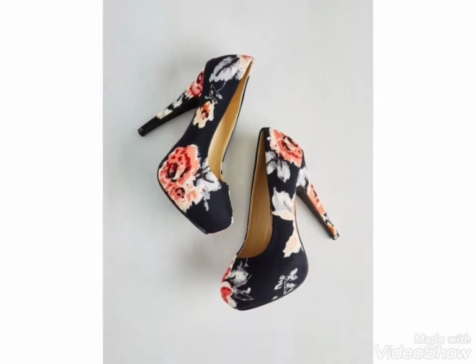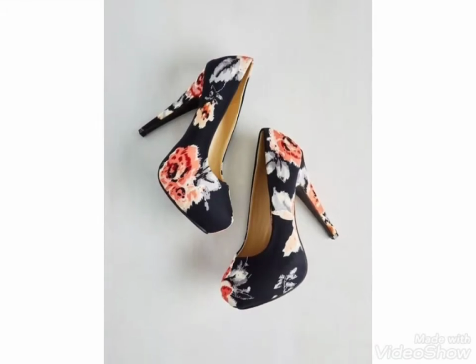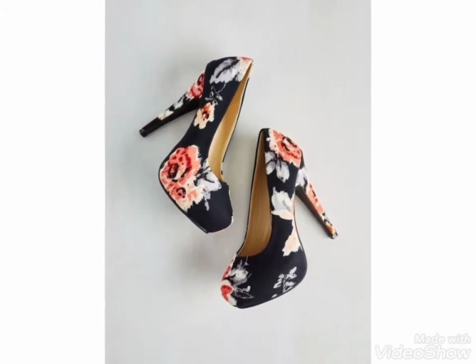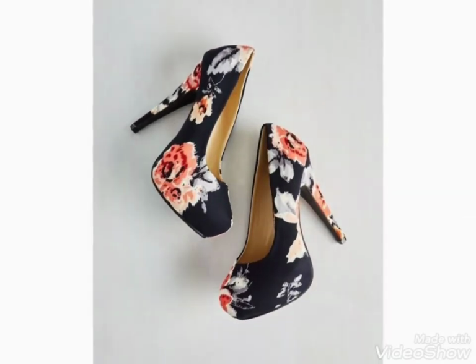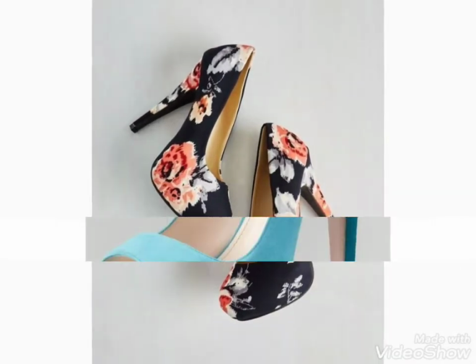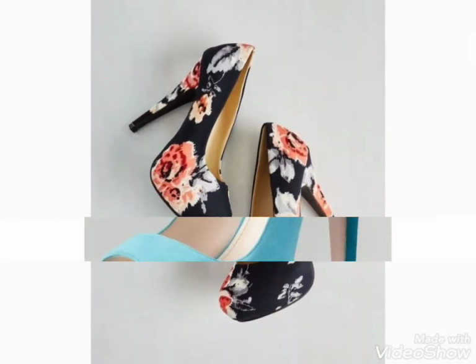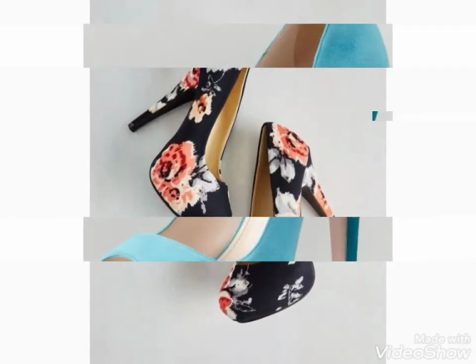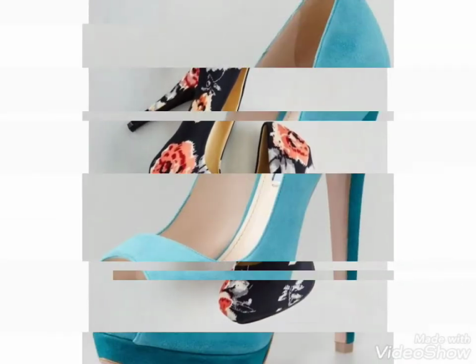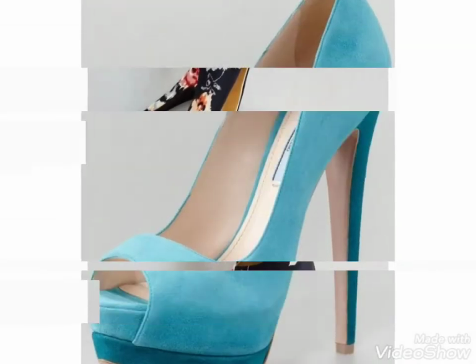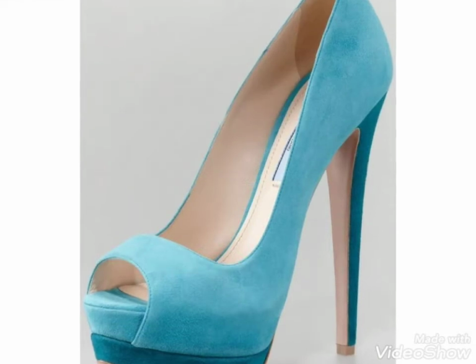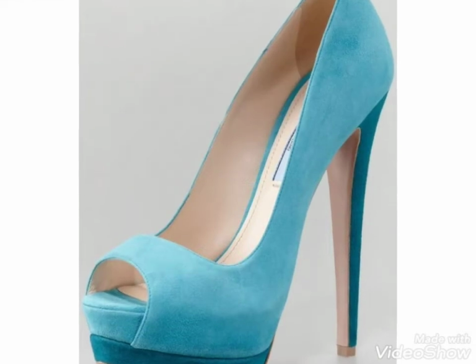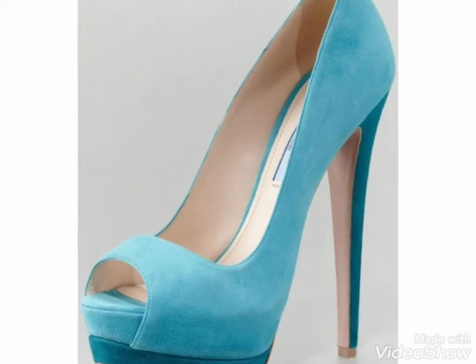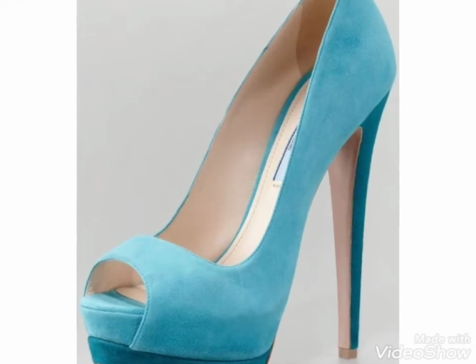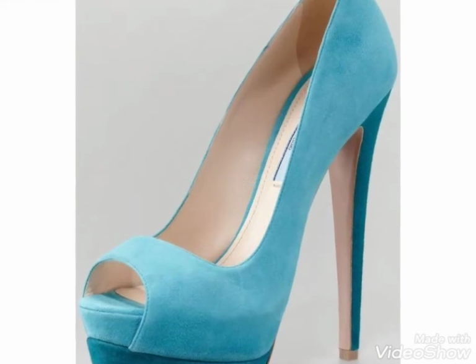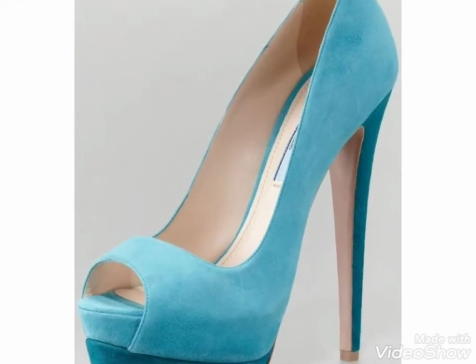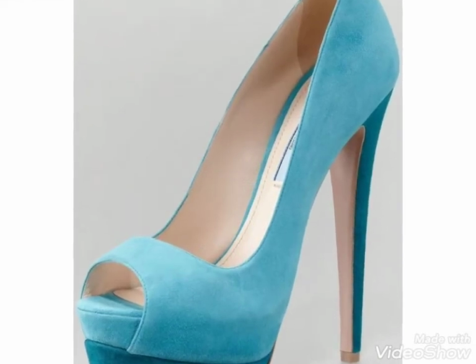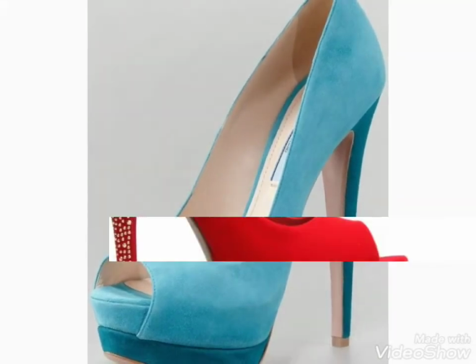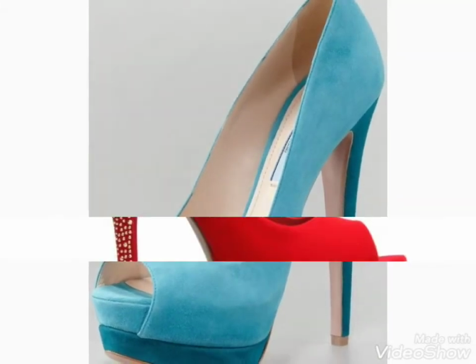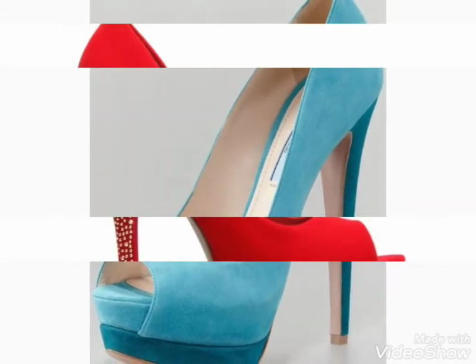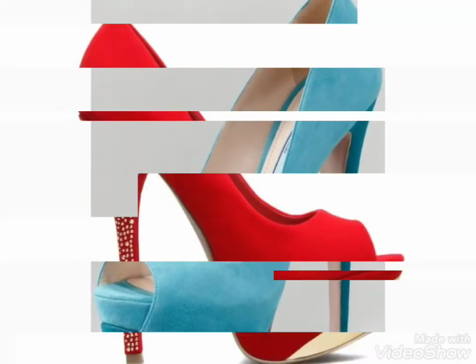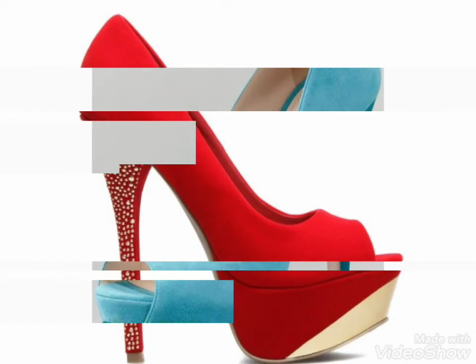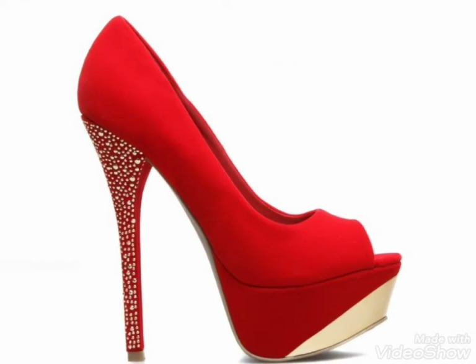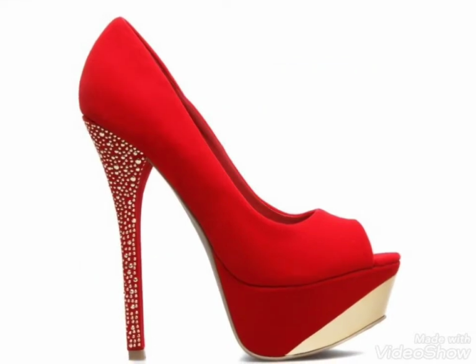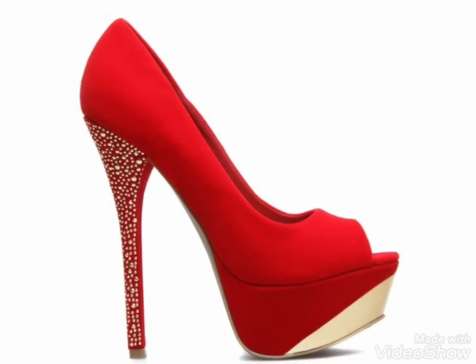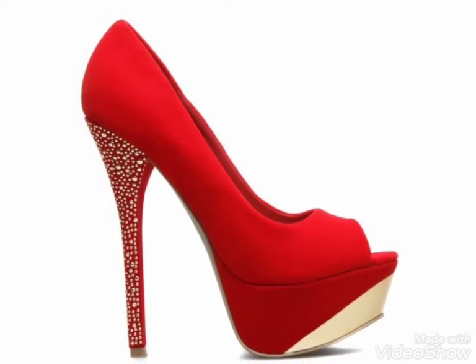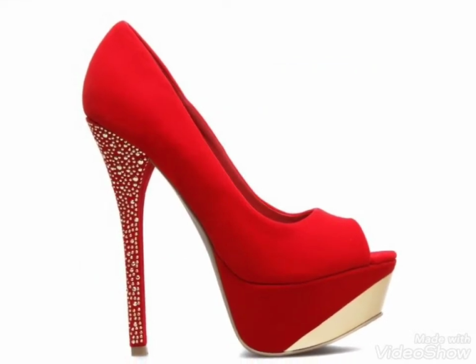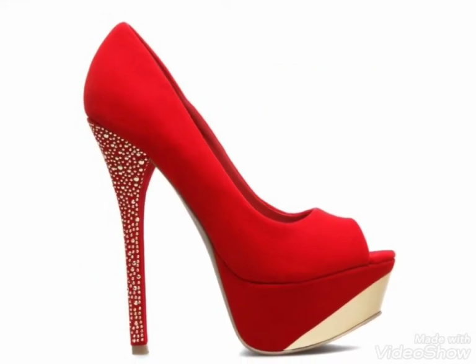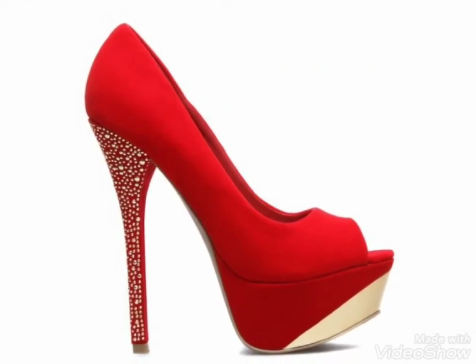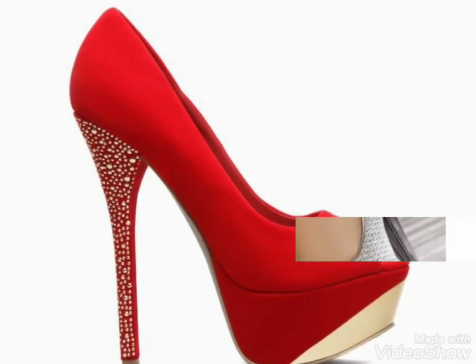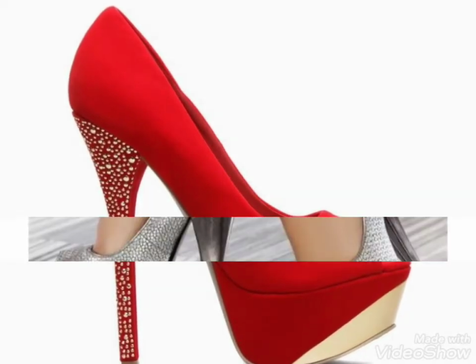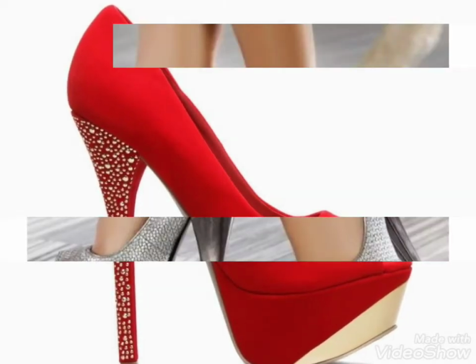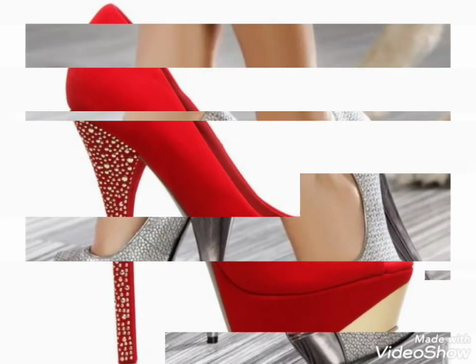You can watch the video till the end and get ideas about different high heels and designs. You can choose the colors and designs from this video. I hope you like these ideas, friends.